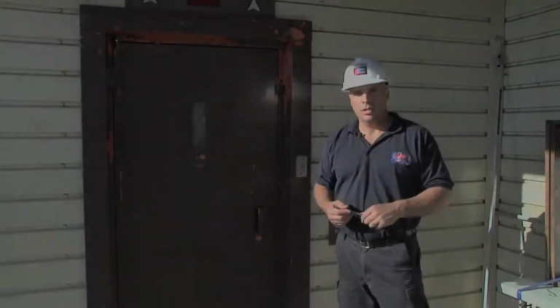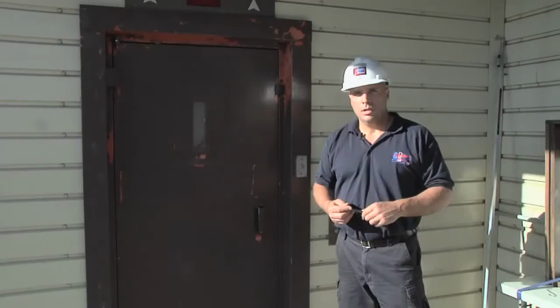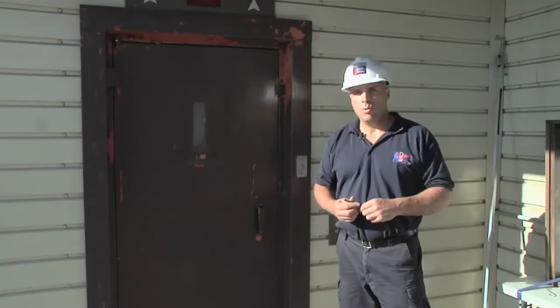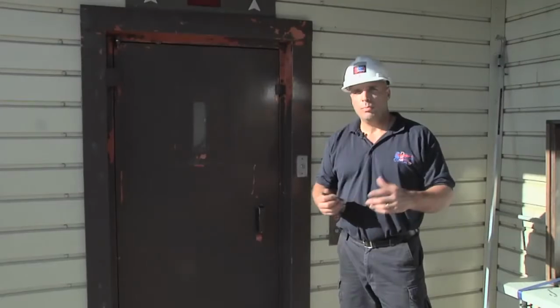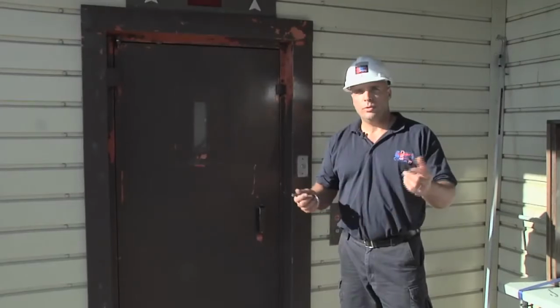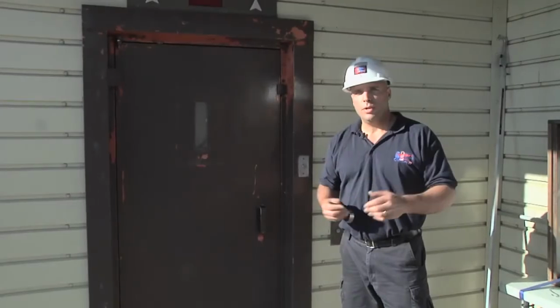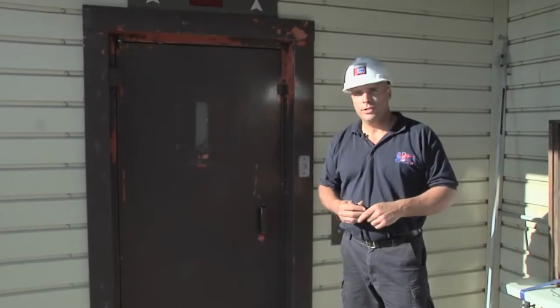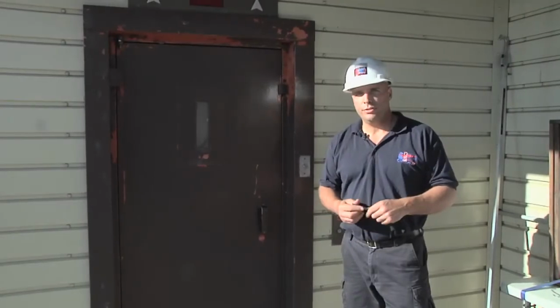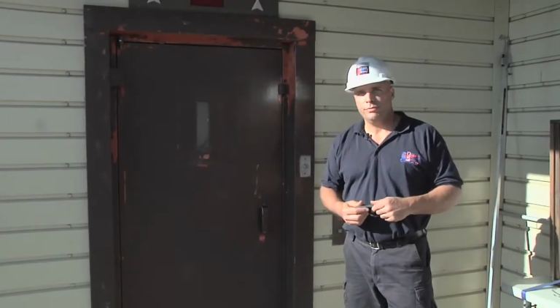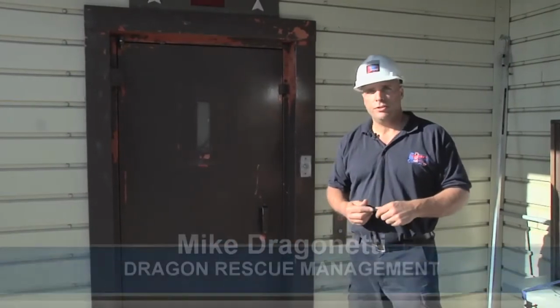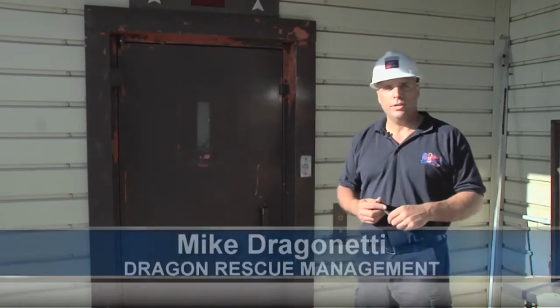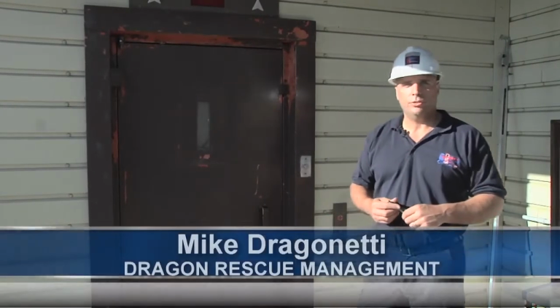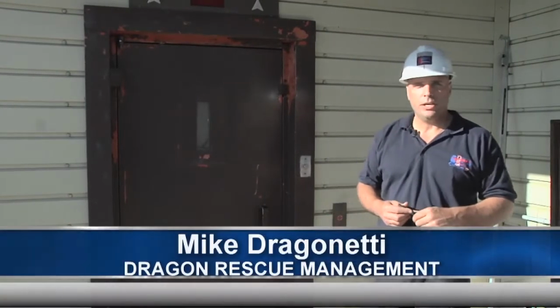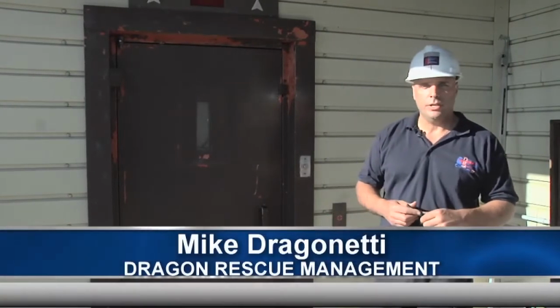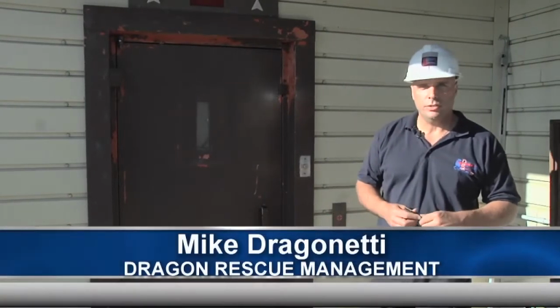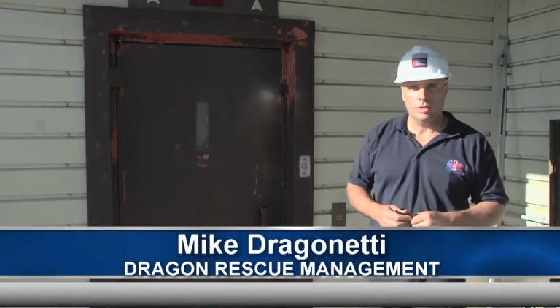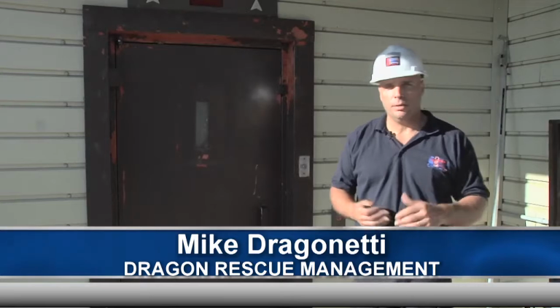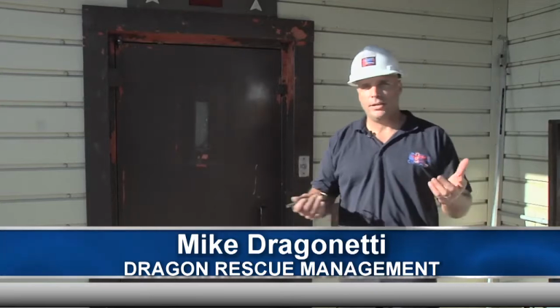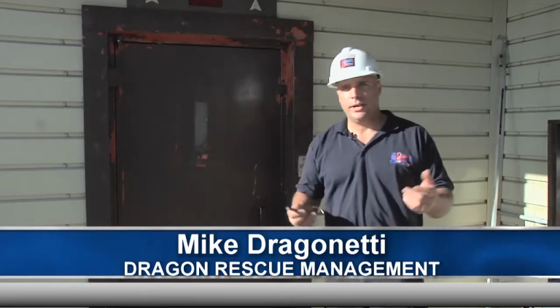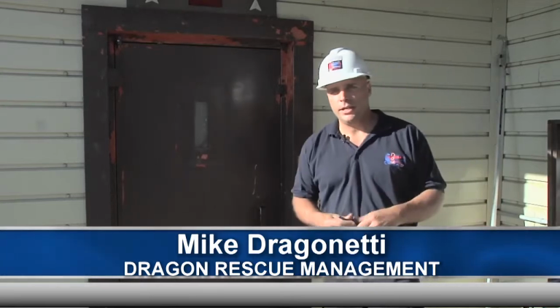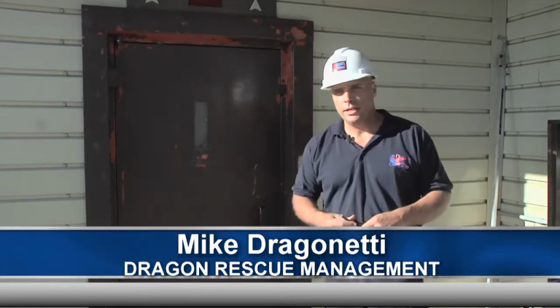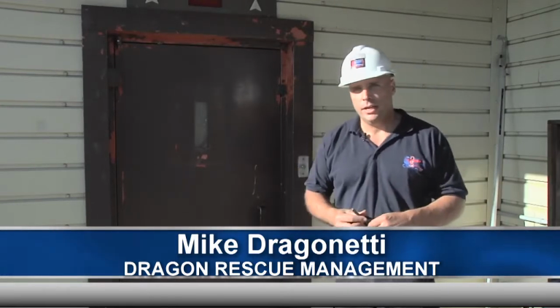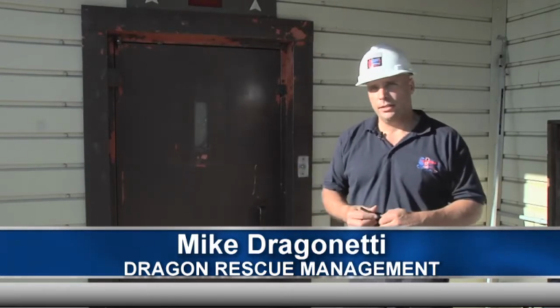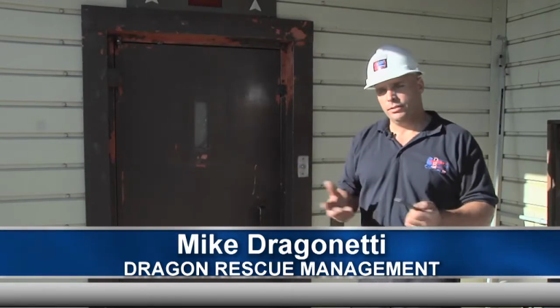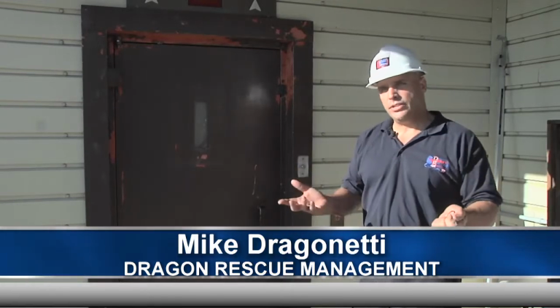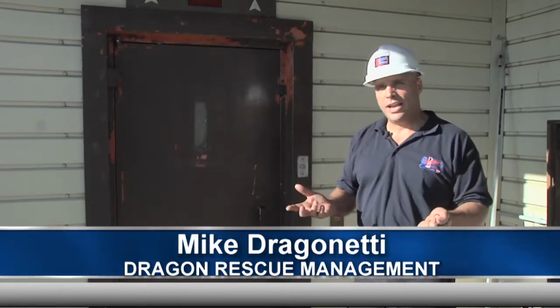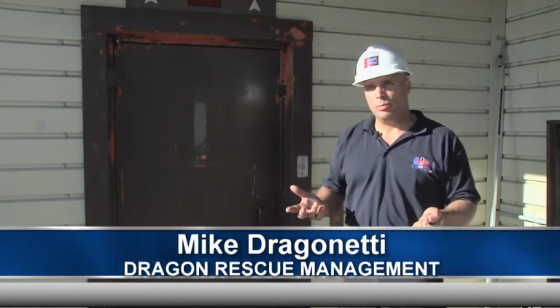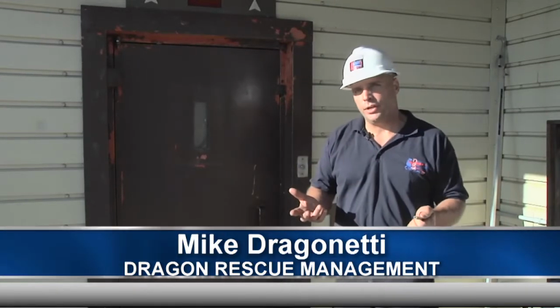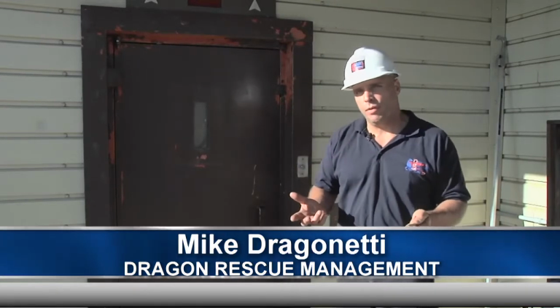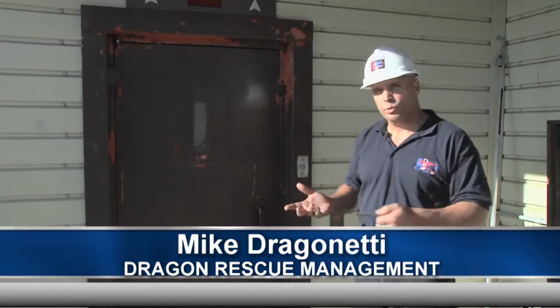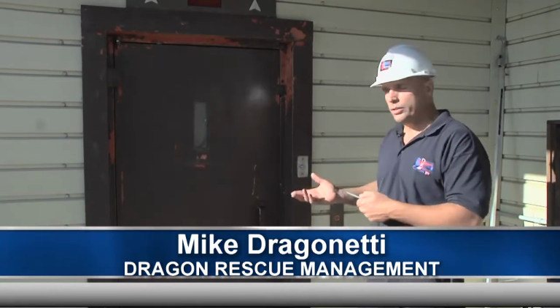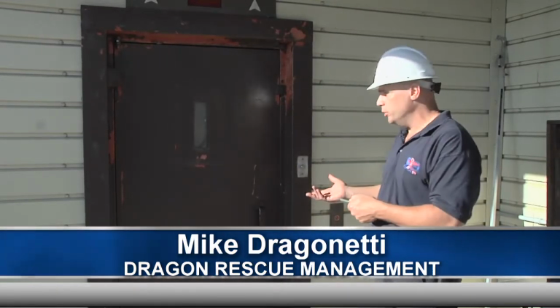All right, welcome back to another edition of Fire Engineering's Training Minutes. I'm Mike Dragonetti, and today's segment we're going to cover swing doors.